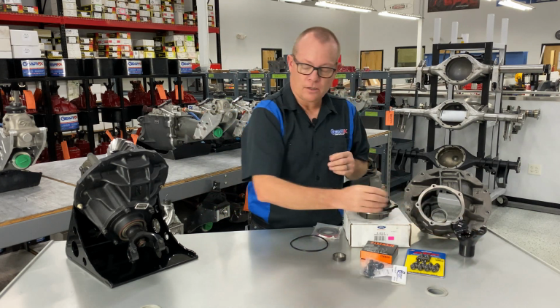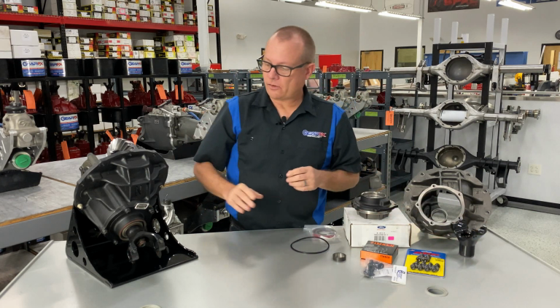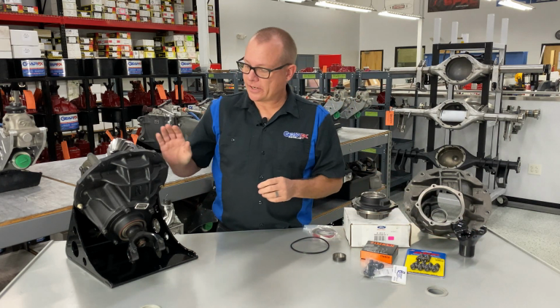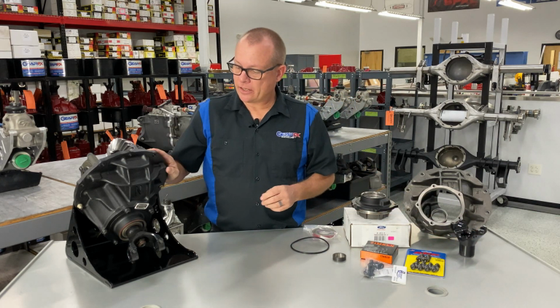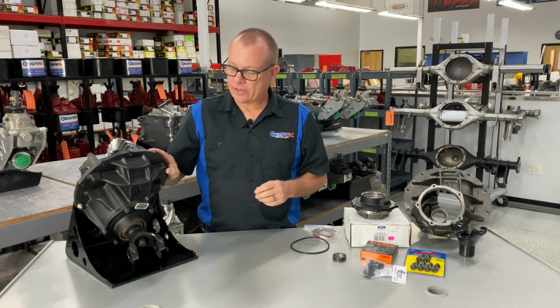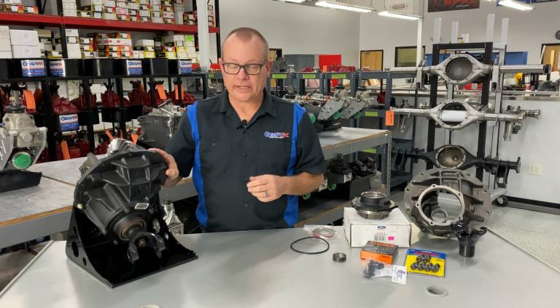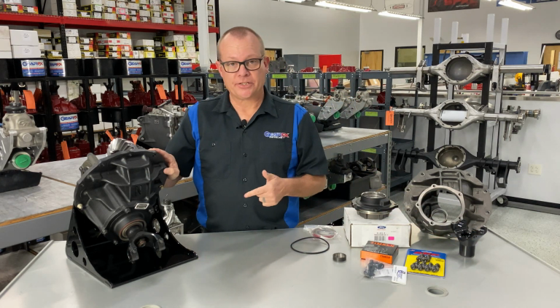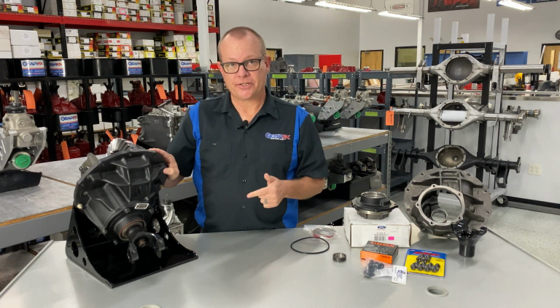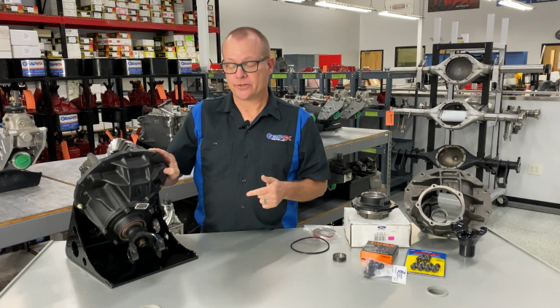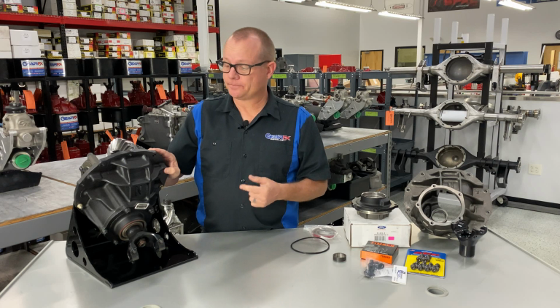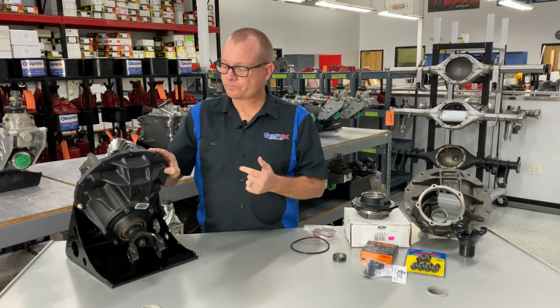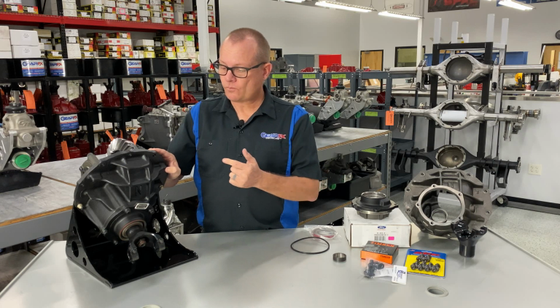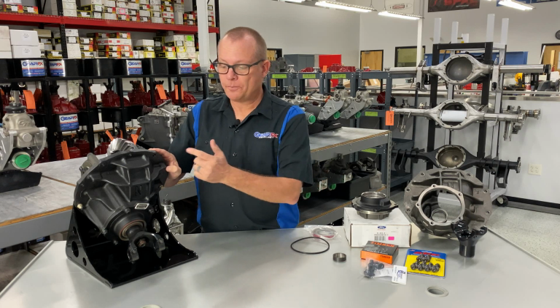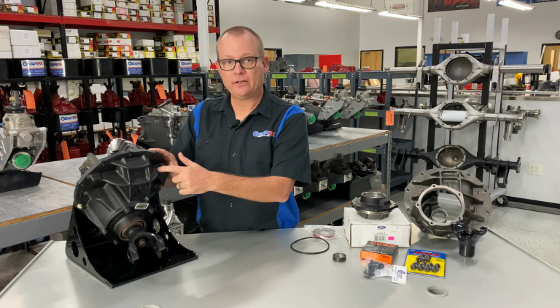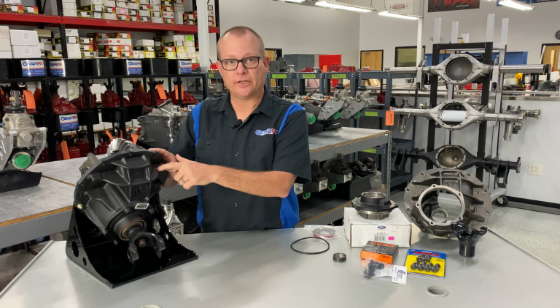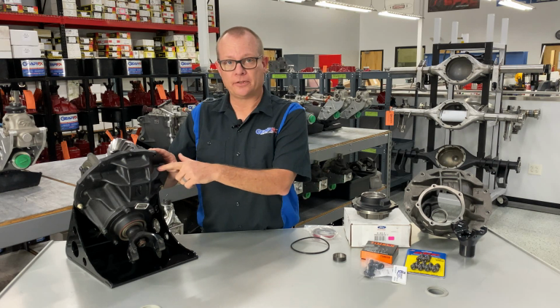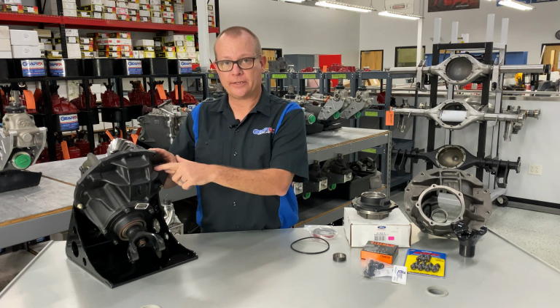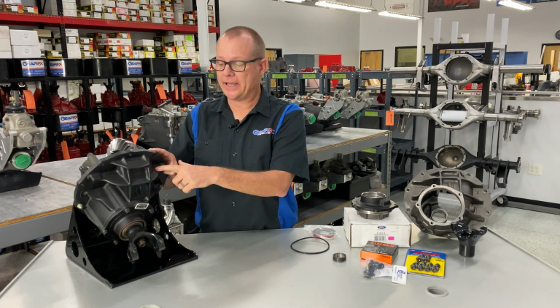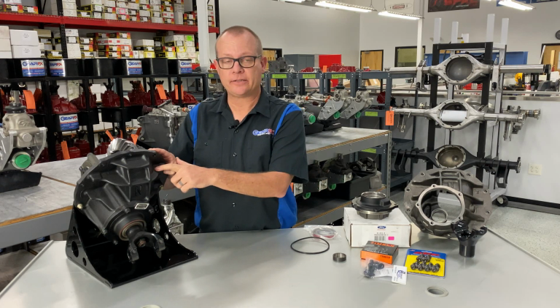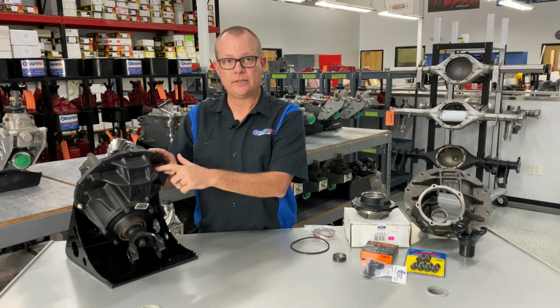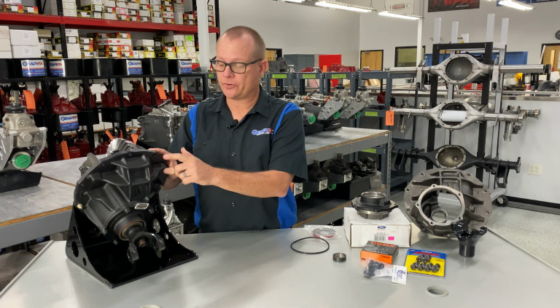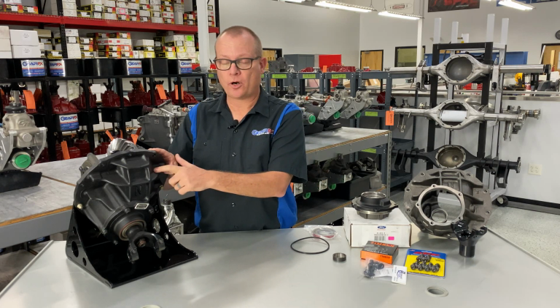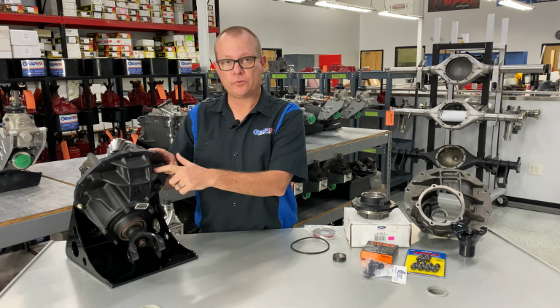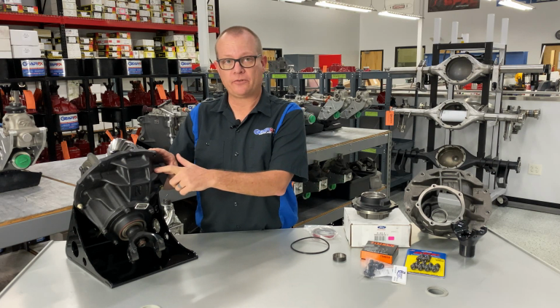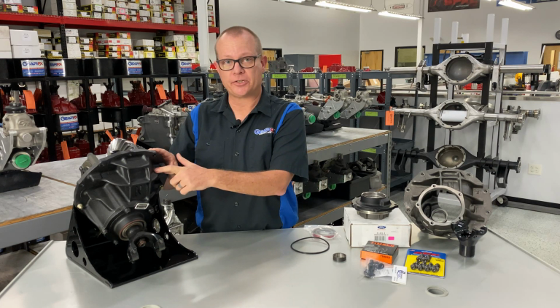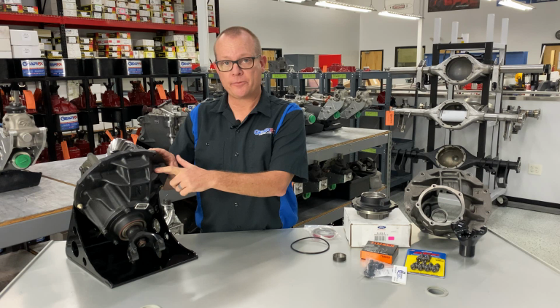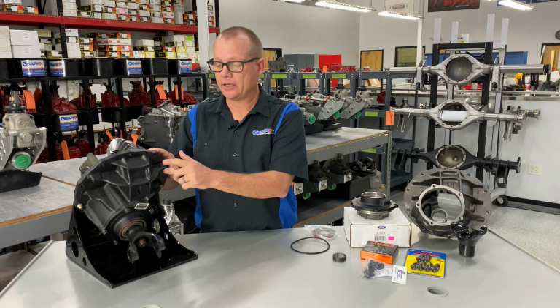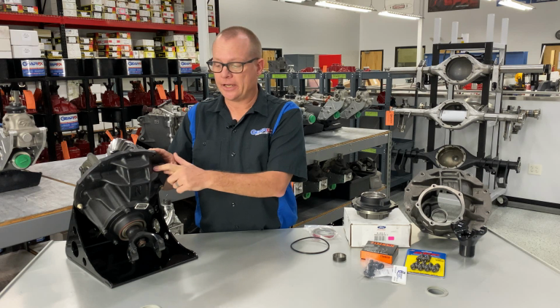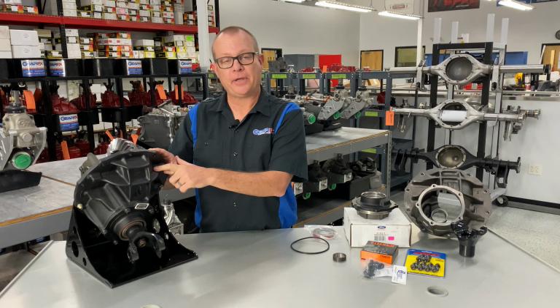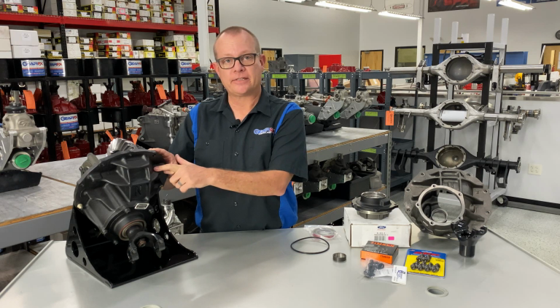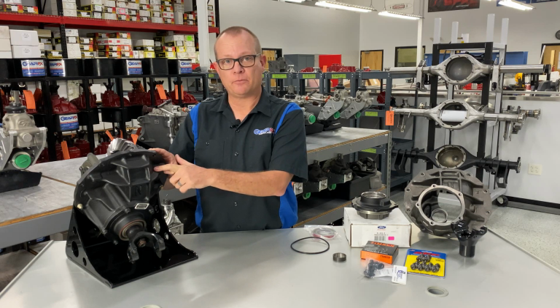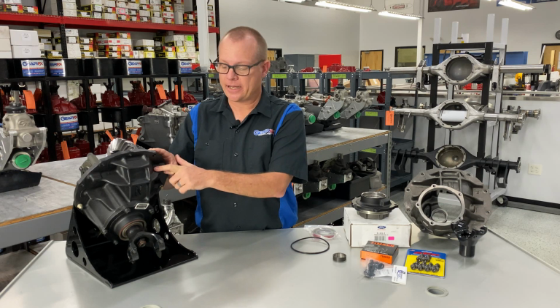All of our N-Series gears are painted with SEM paint — primed with self-etching primer and then painted satin black.